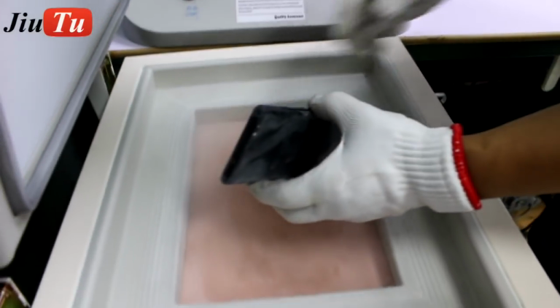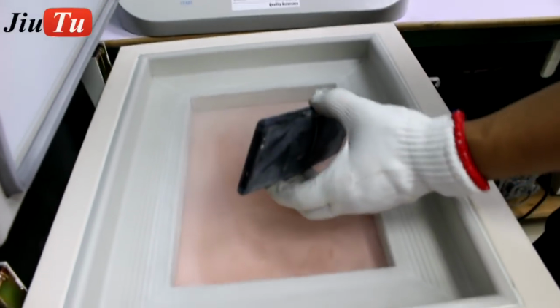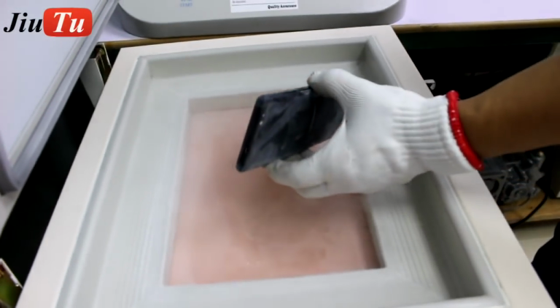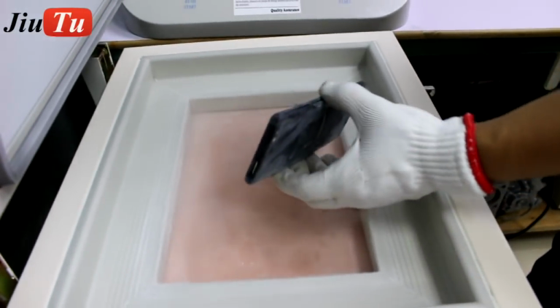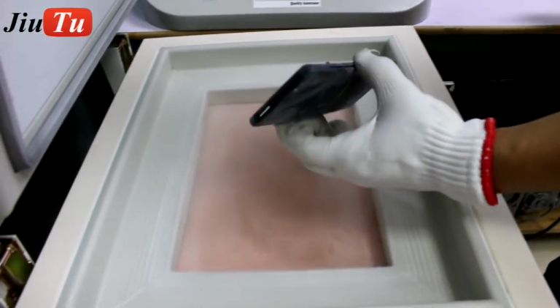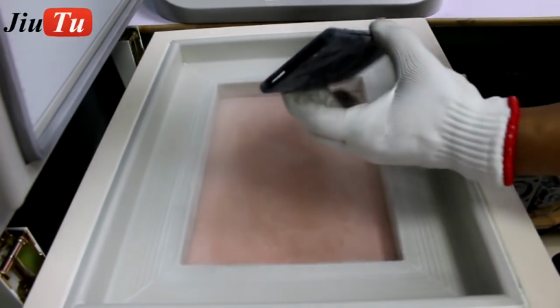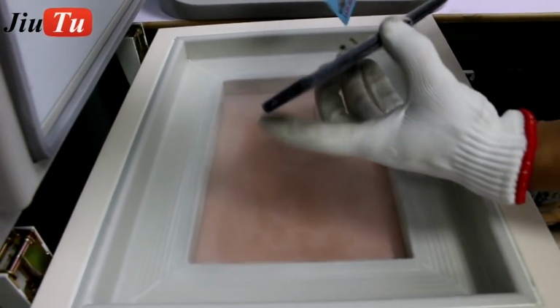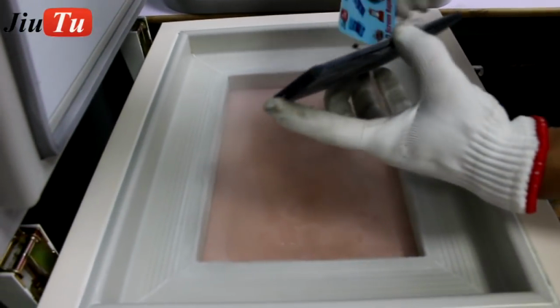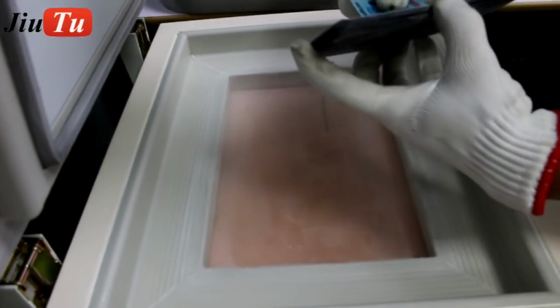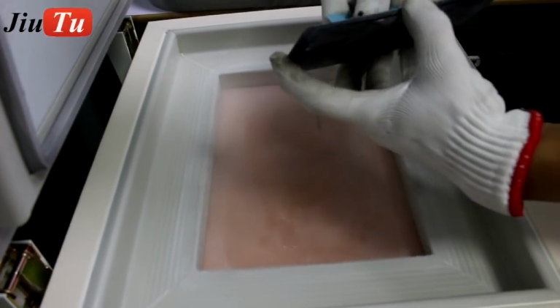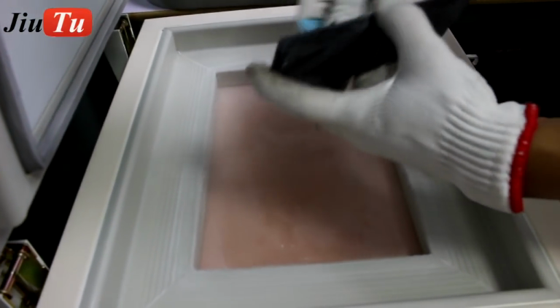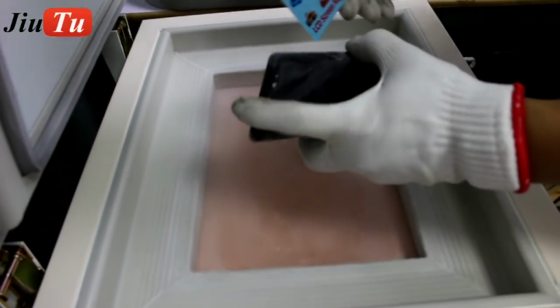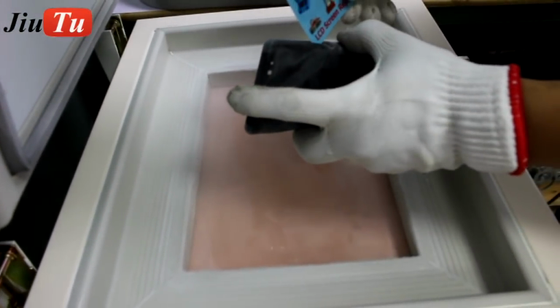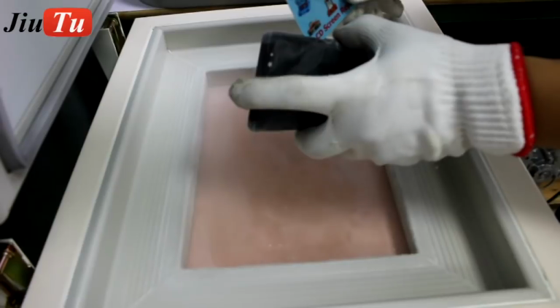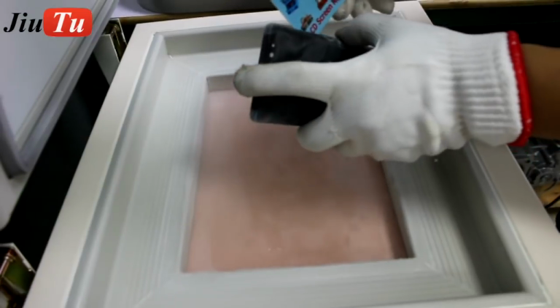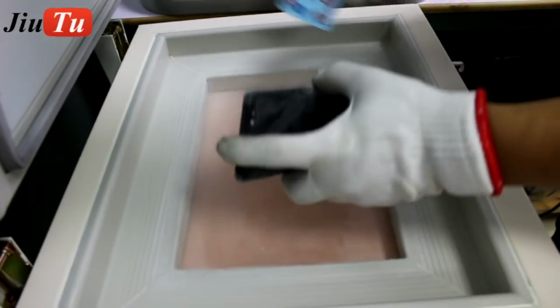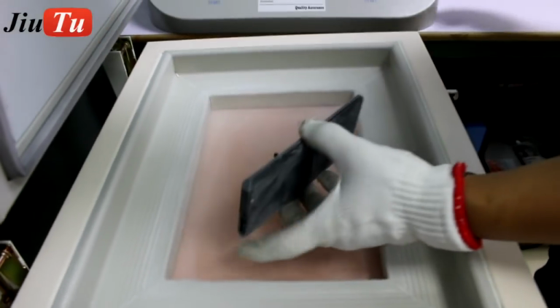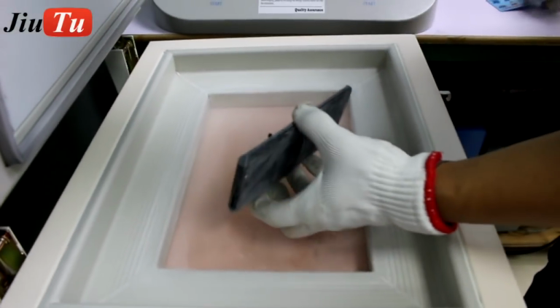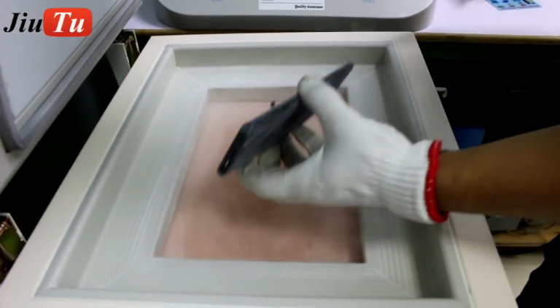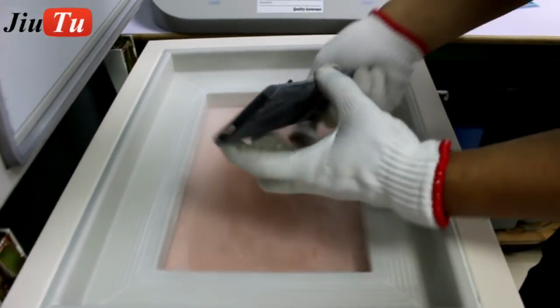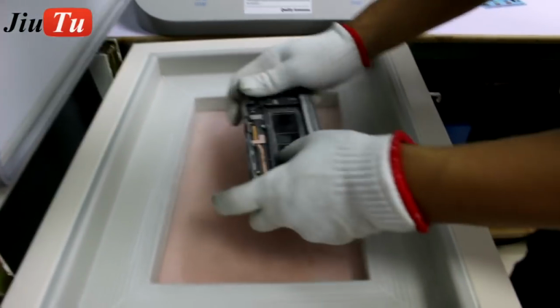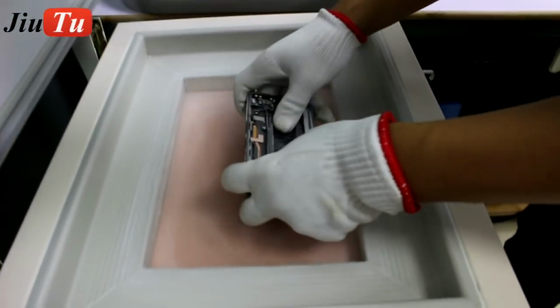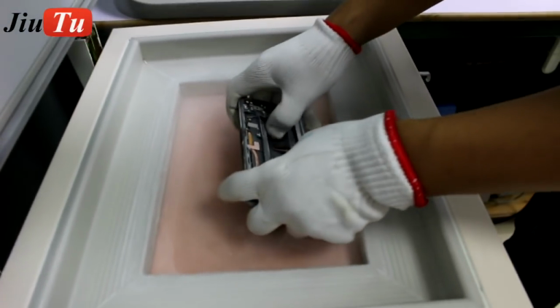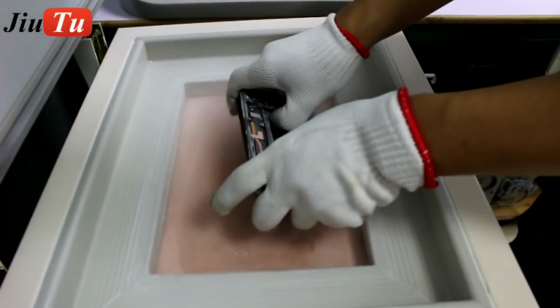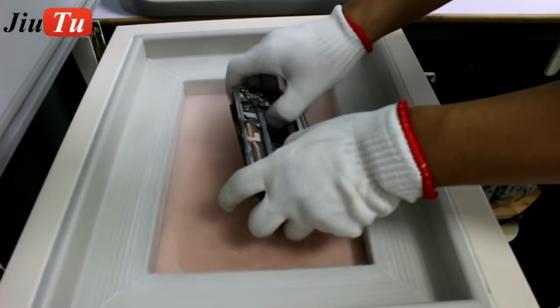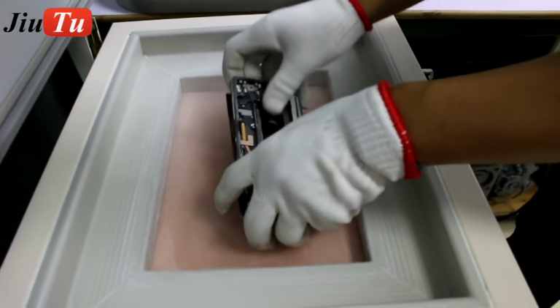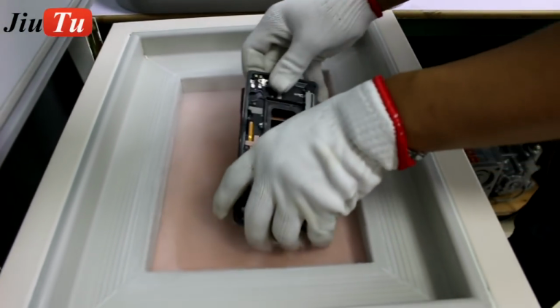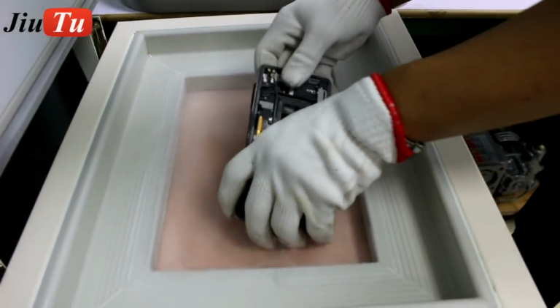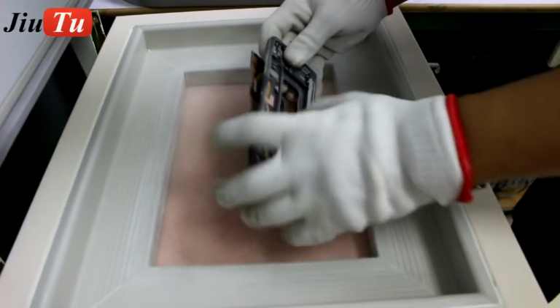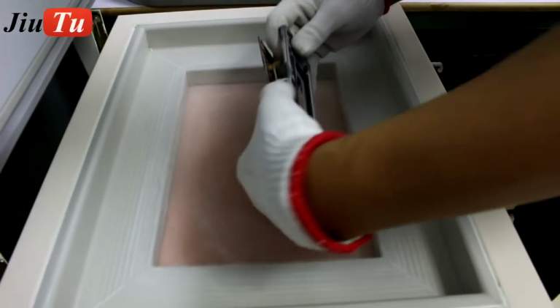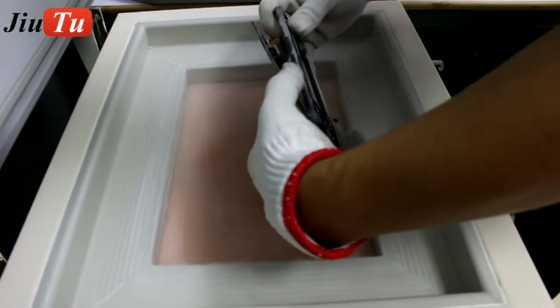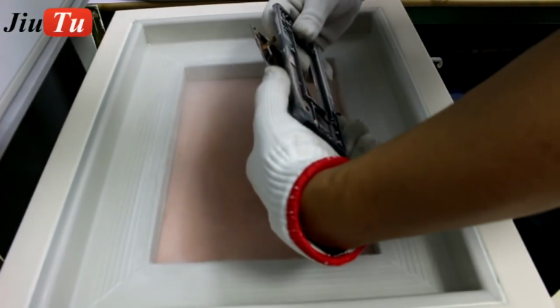This is a deeply cracked LCD screen. You can use a sharp plastic card to help you separate it.